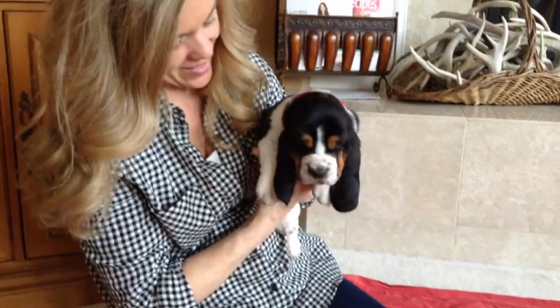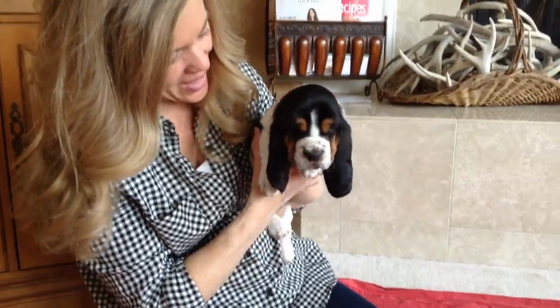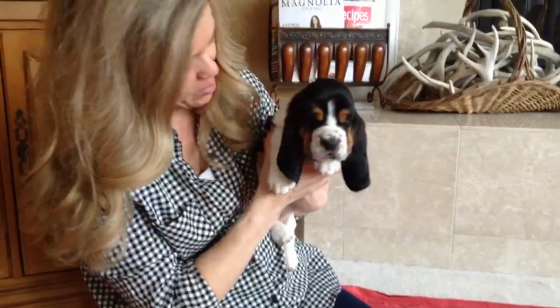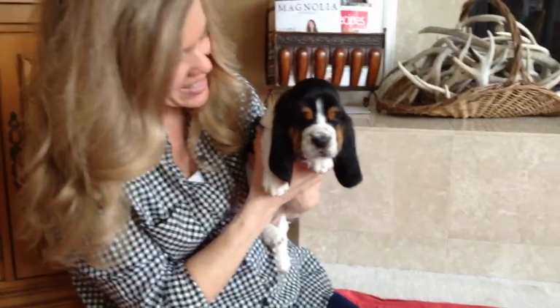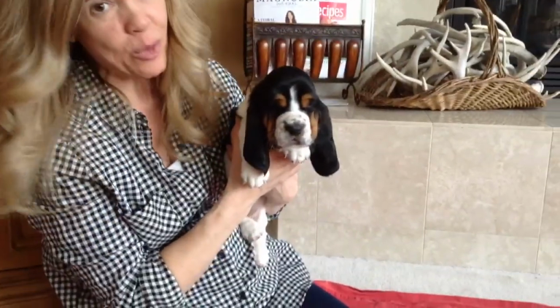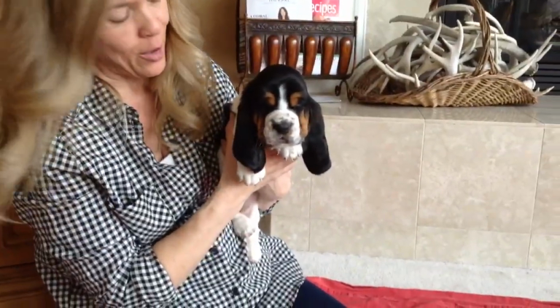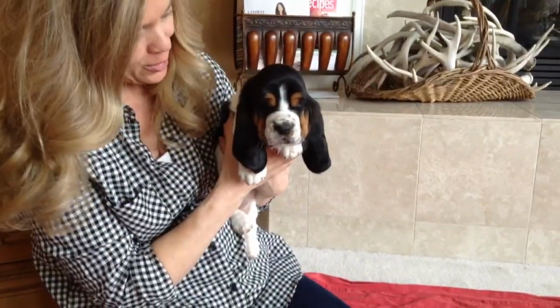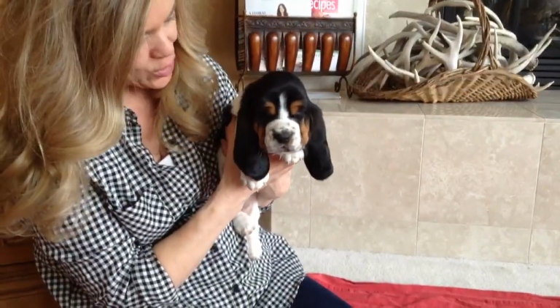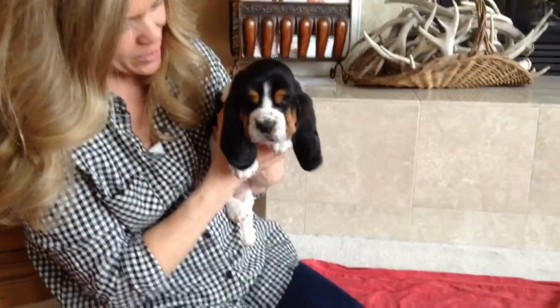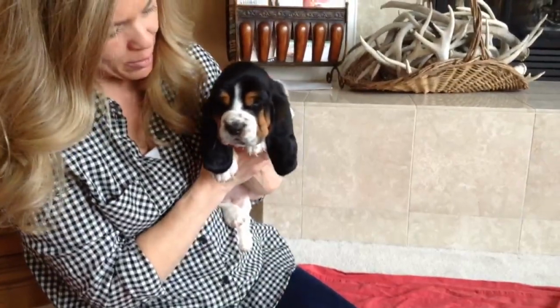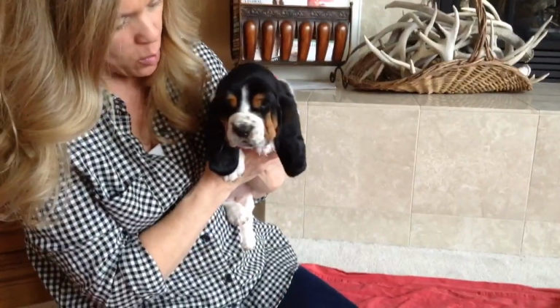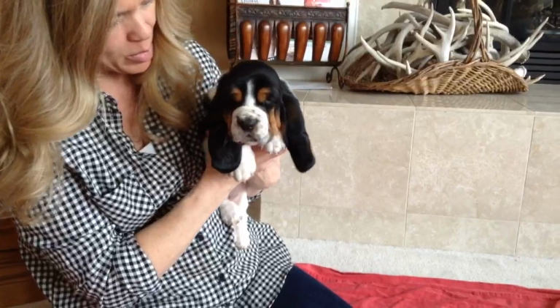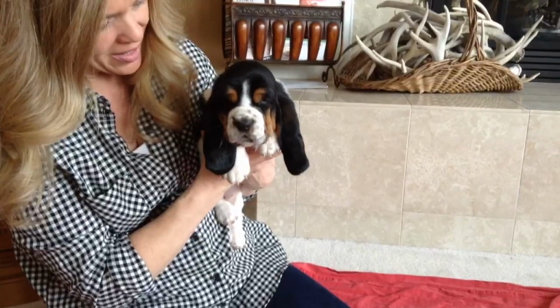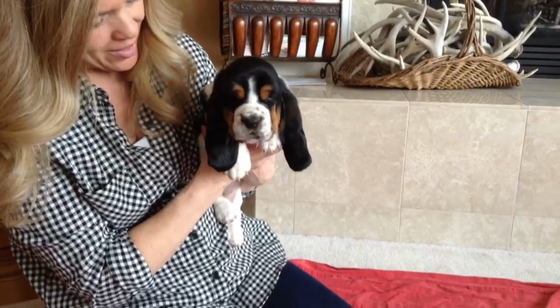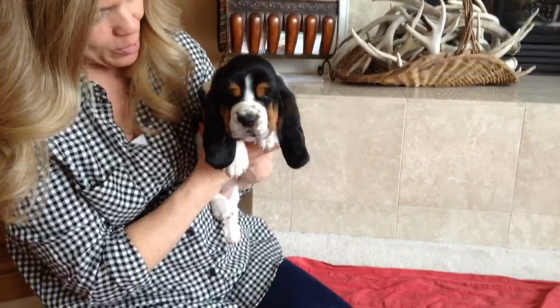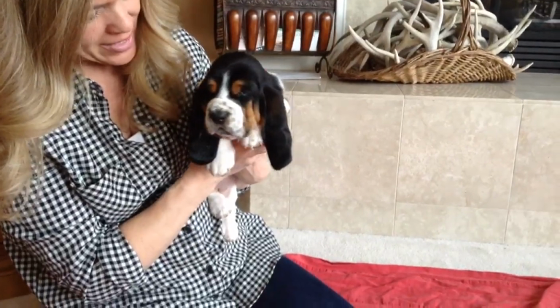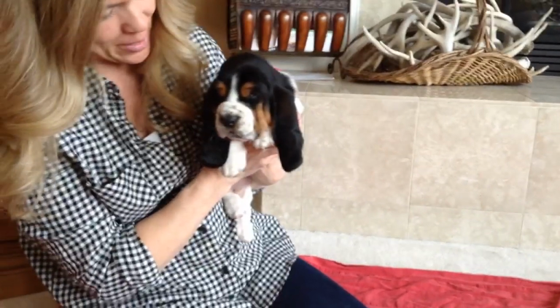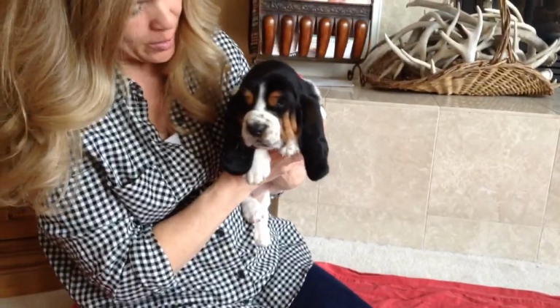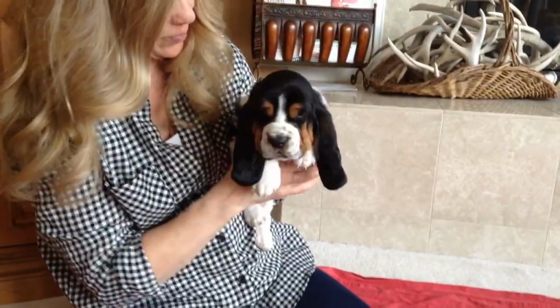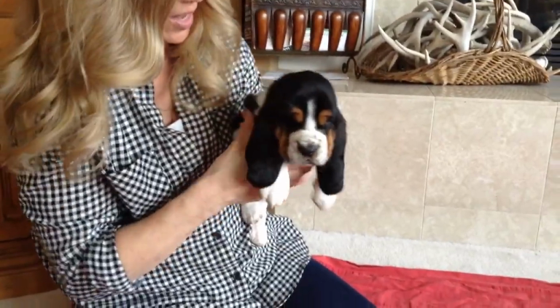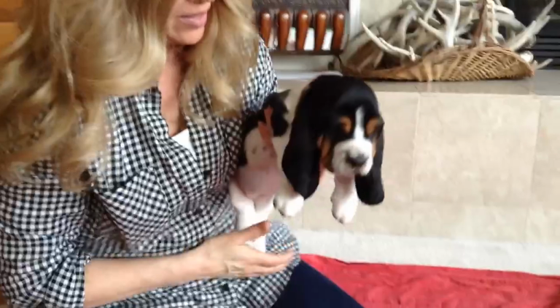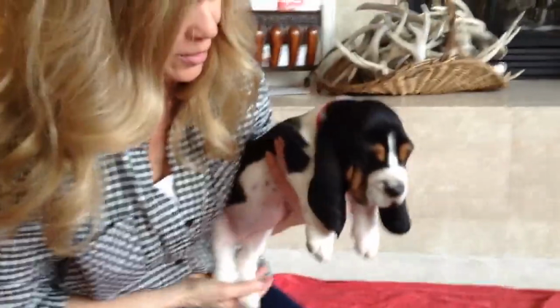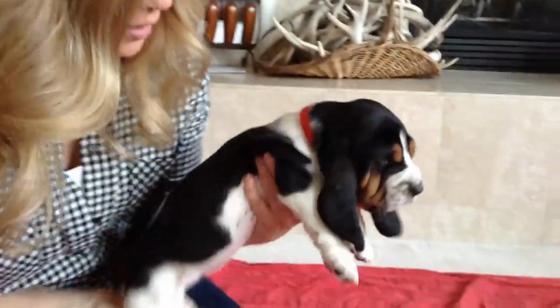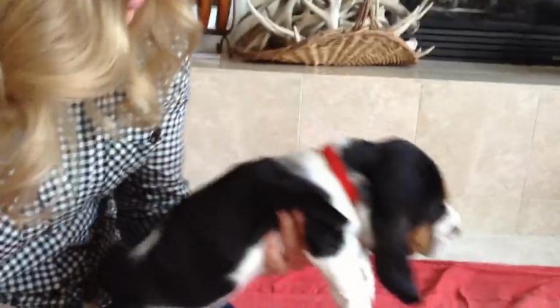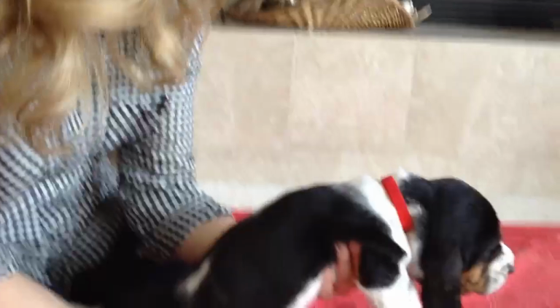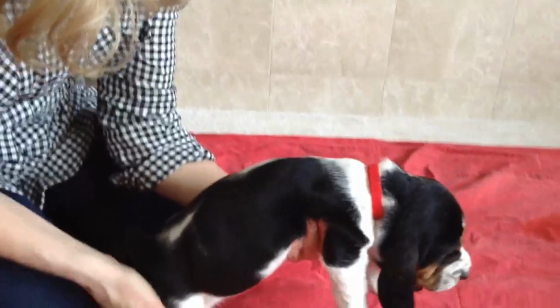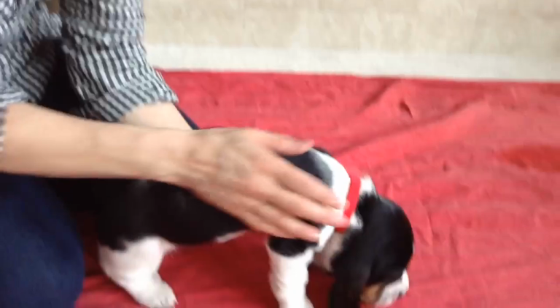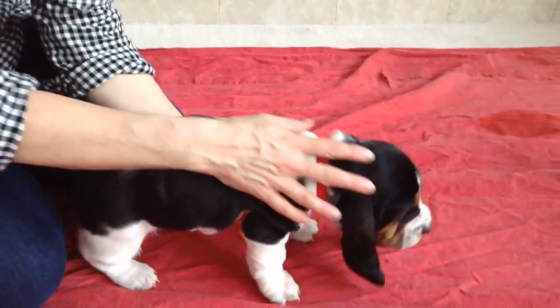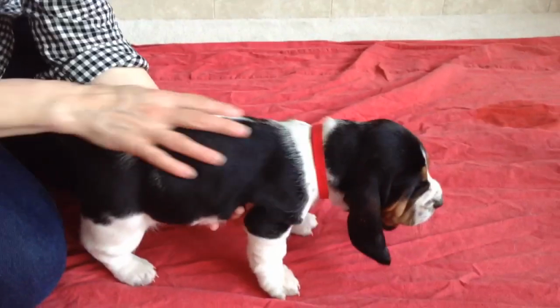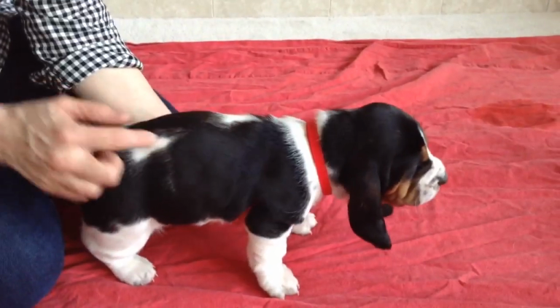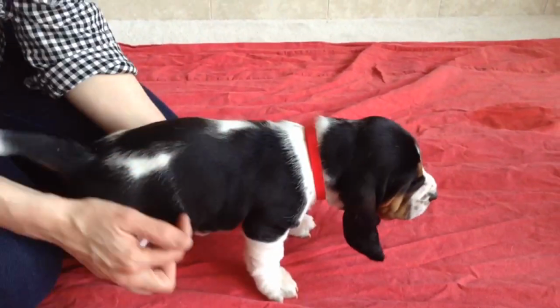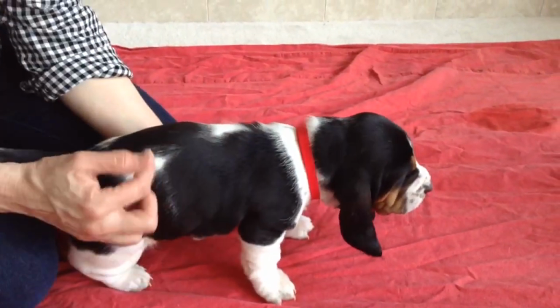Okay everyone, this is little red-collar girl and she is turning out to be quite the beauty. Her little face is wrinkled up and her little ears are getting long, and the white in these spots right here are starting to shed out and change.